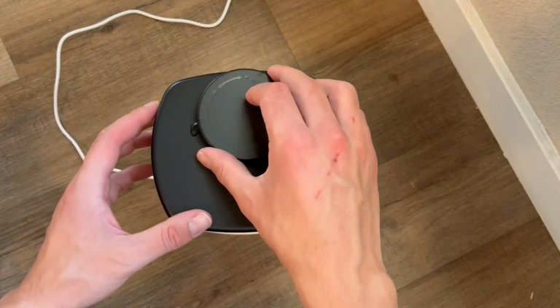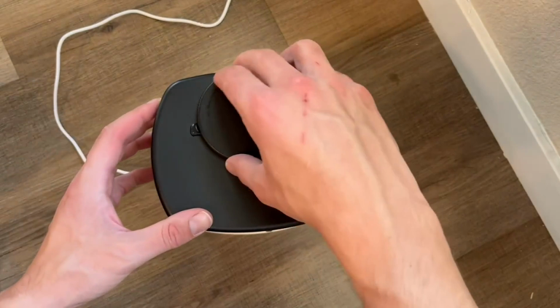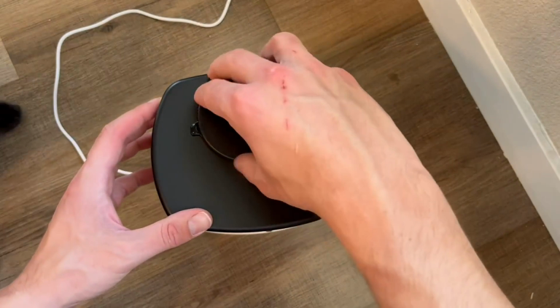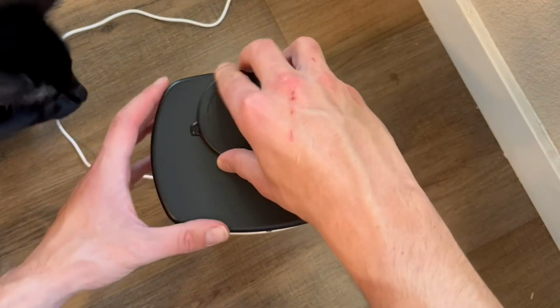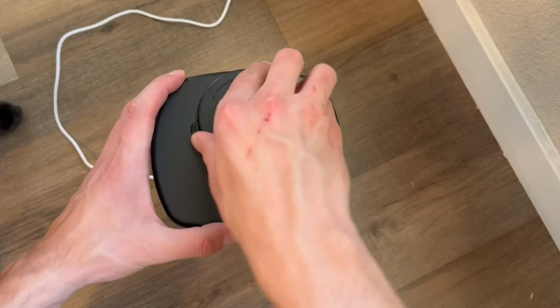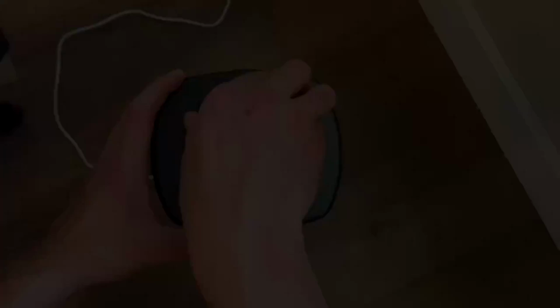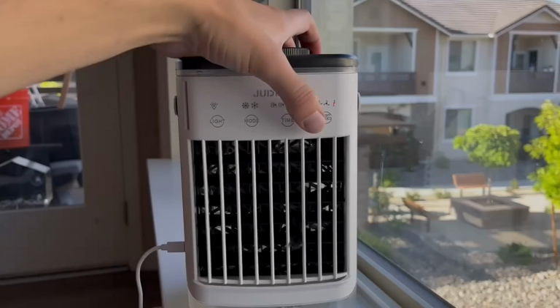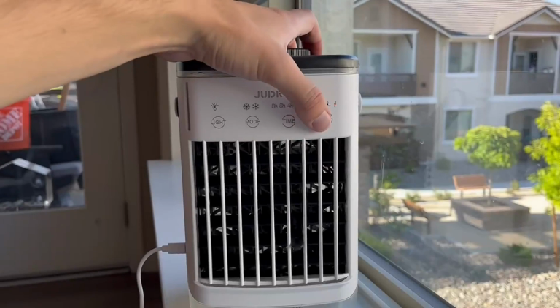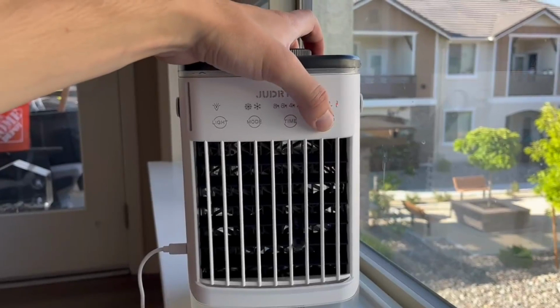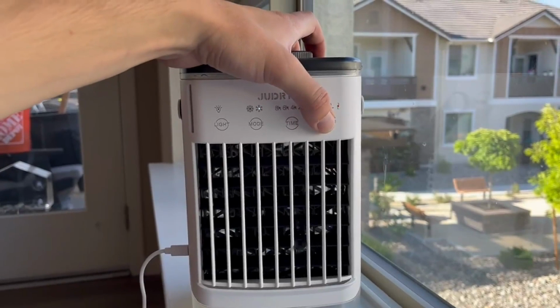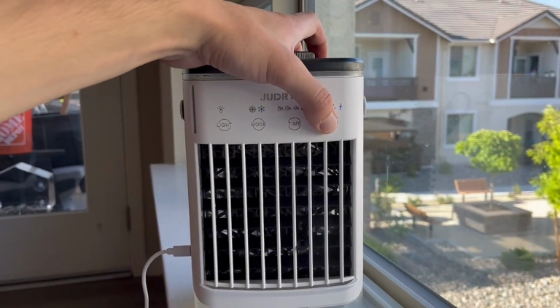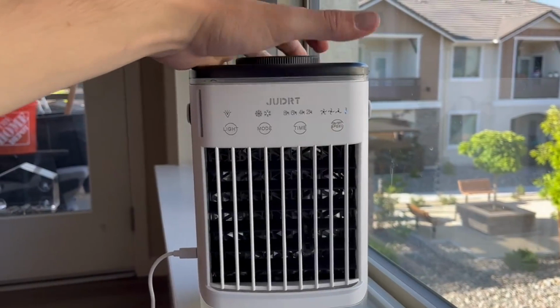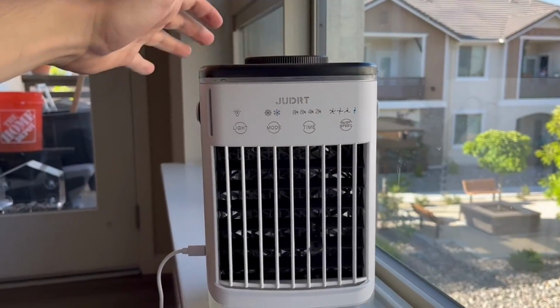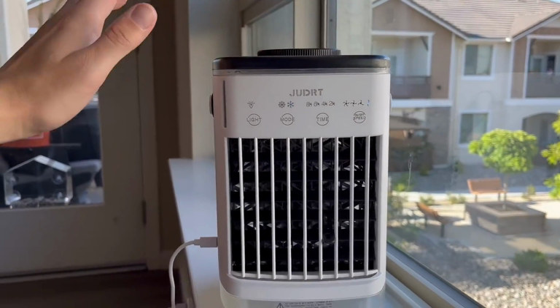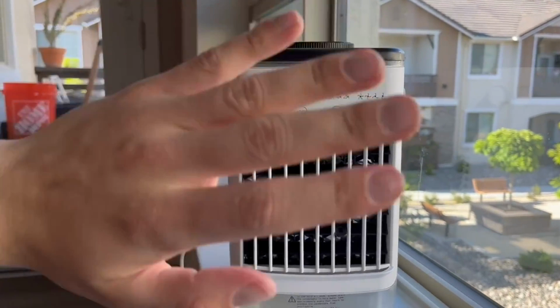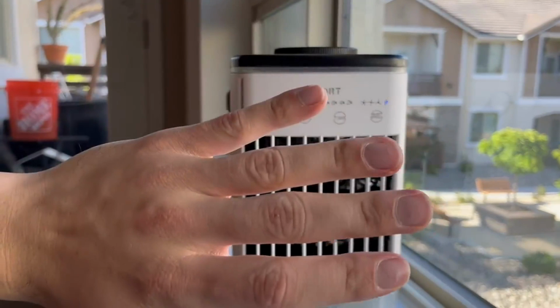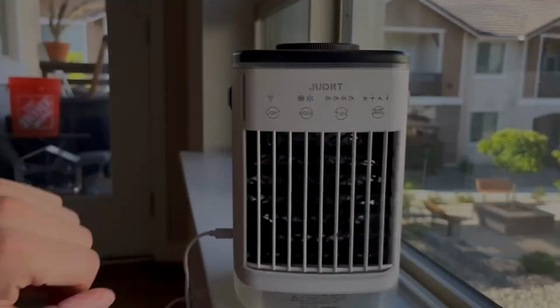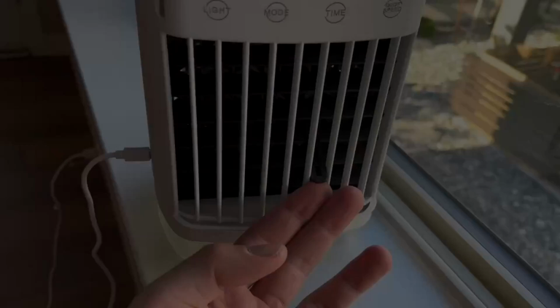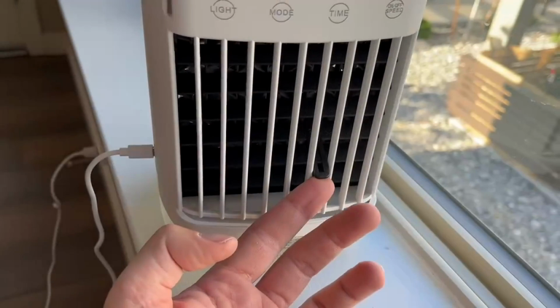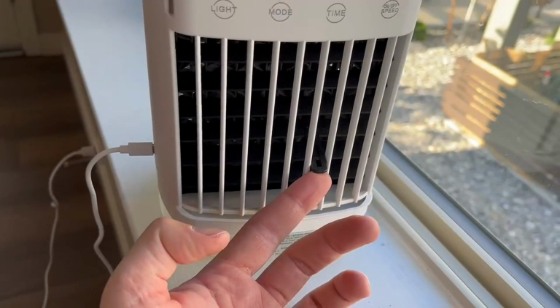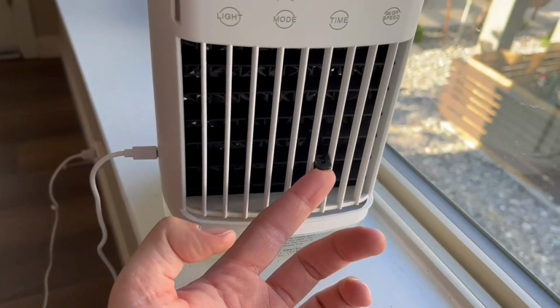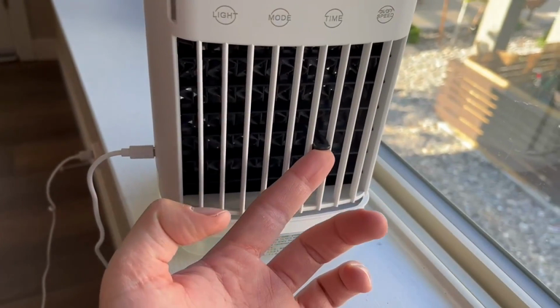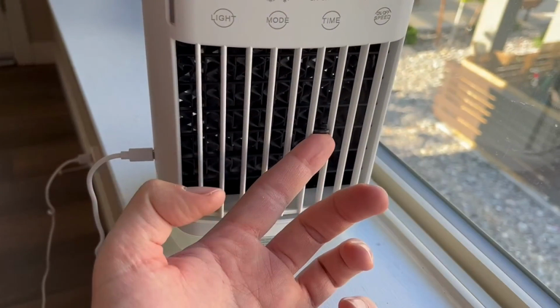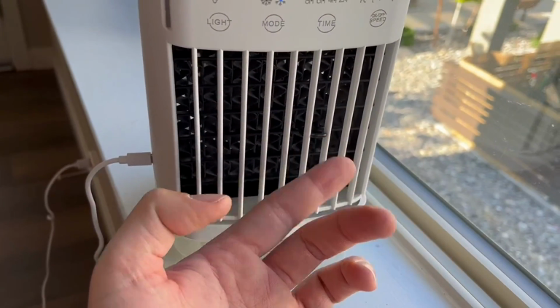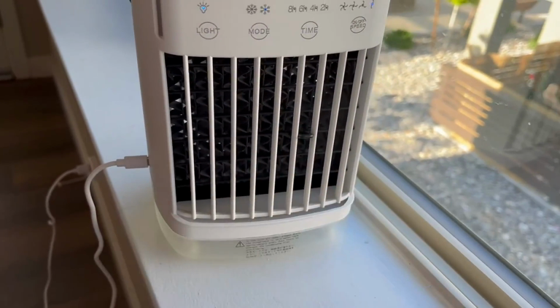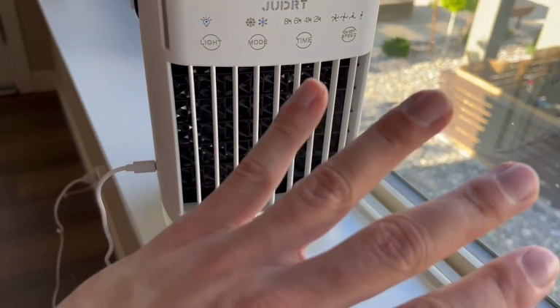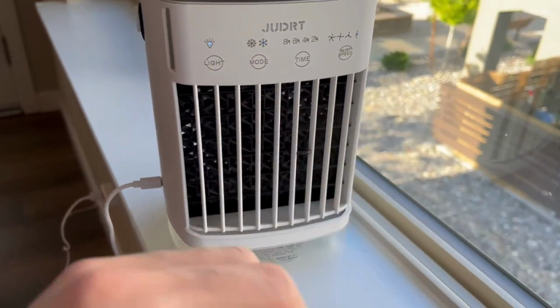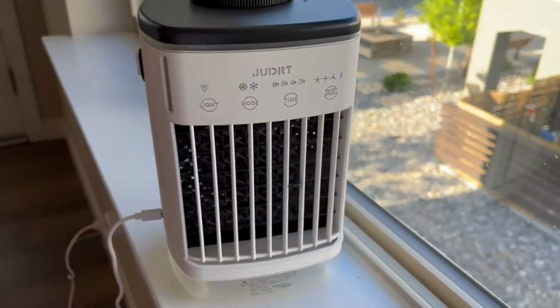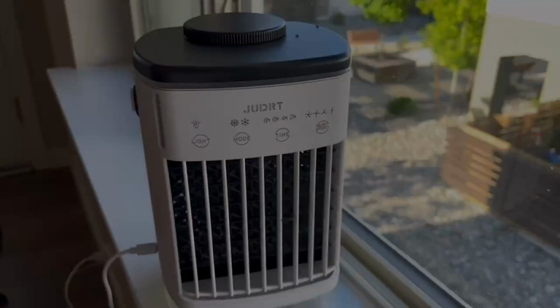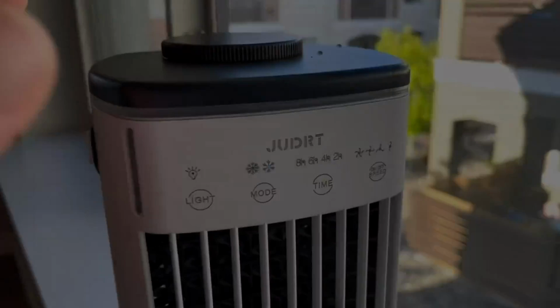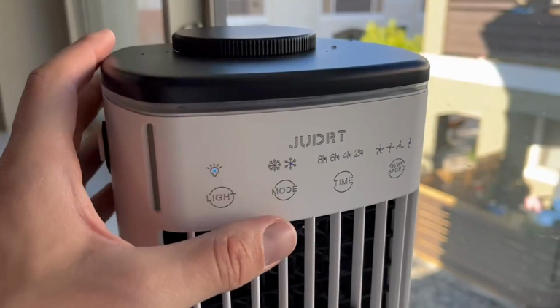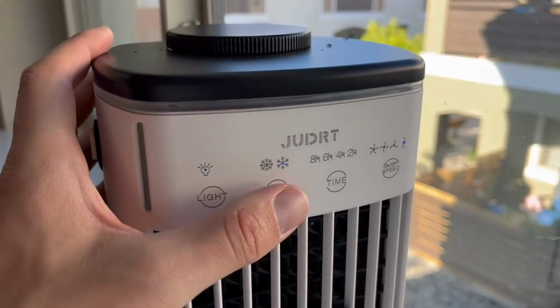Then you just turn that to the right so it locks in place, and hold down the power button for at least two seconds. That's it — it comes on and immediately blows cold. You can adjust where the air blows with the little adjustable plastic rod on the outside, and the controls are pretty straightforward.